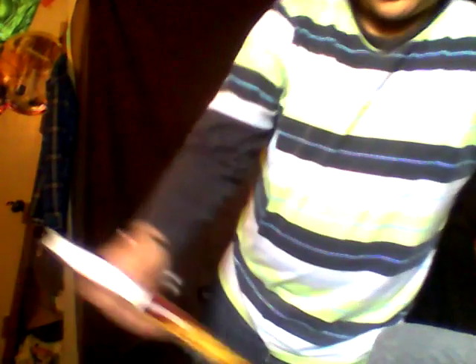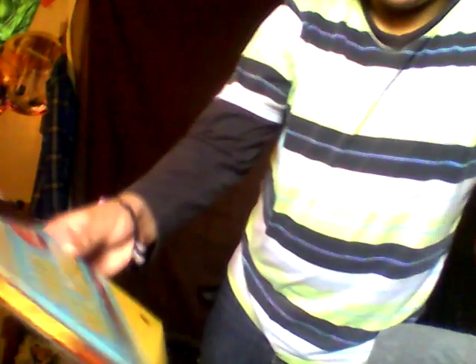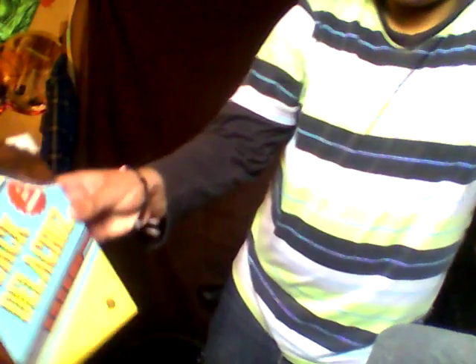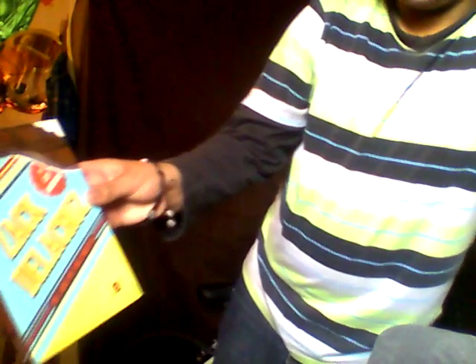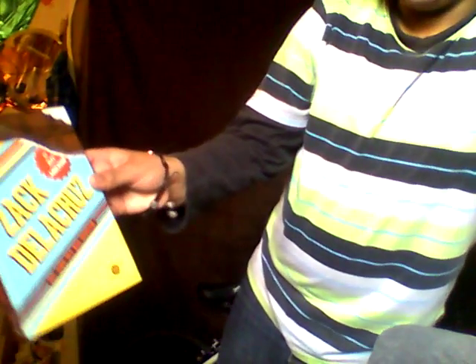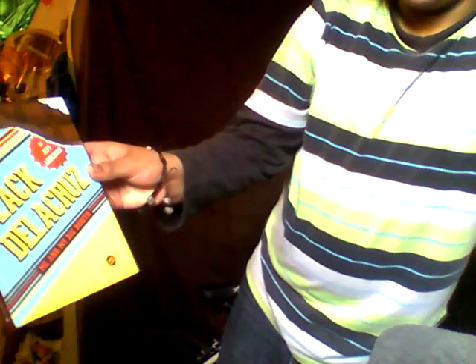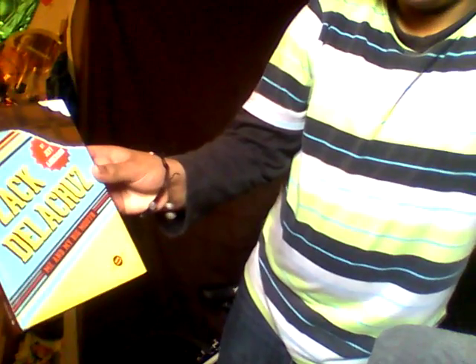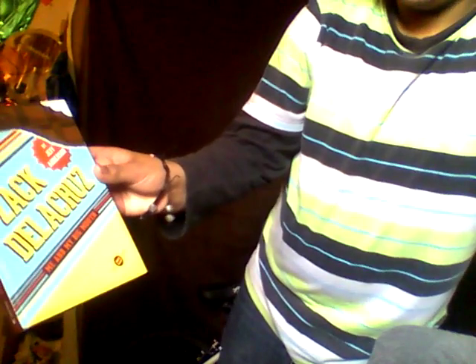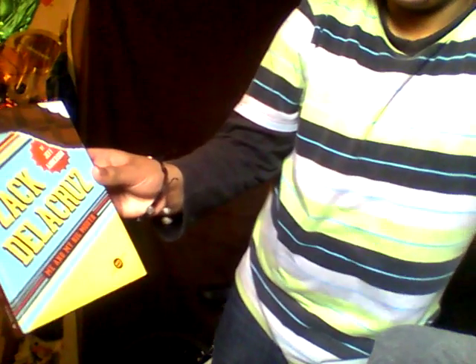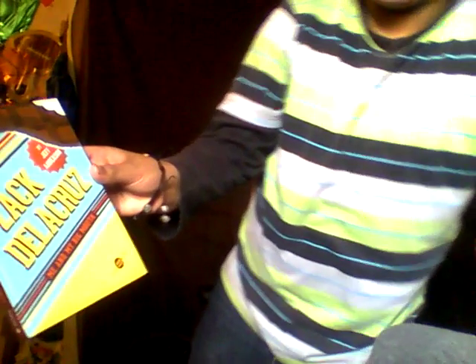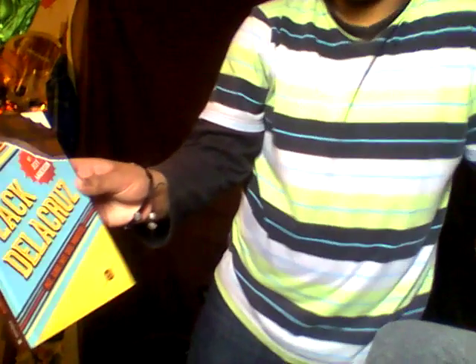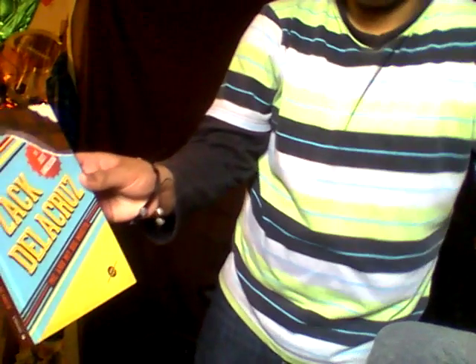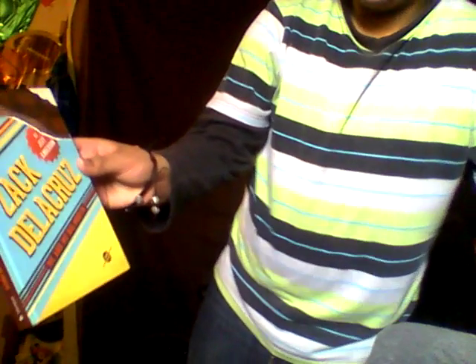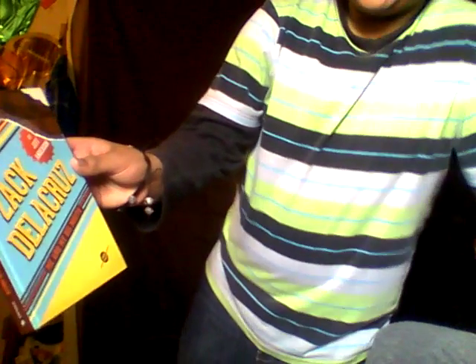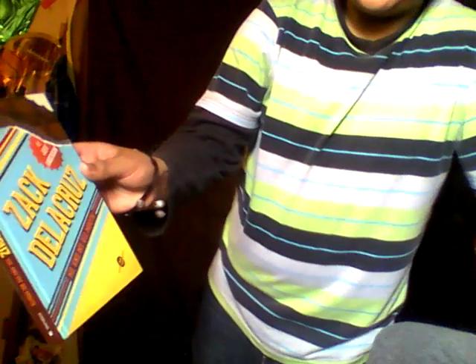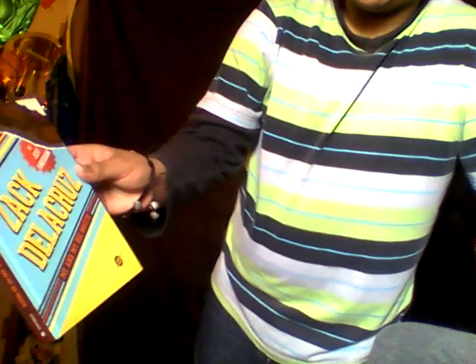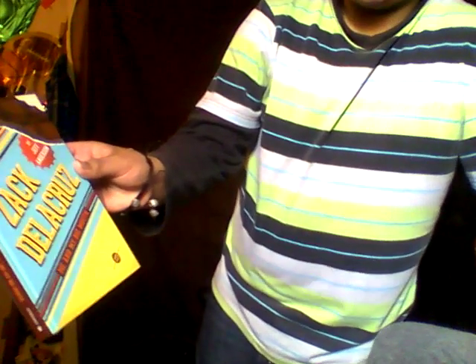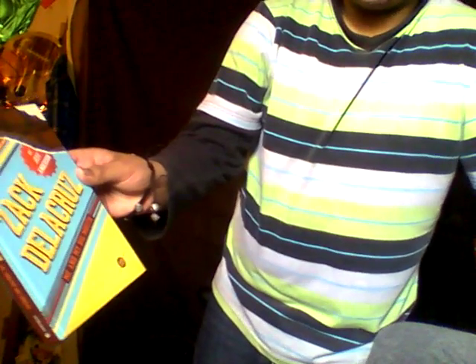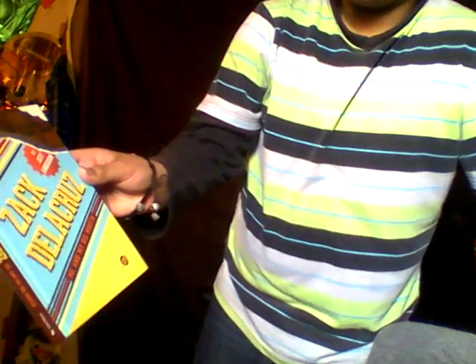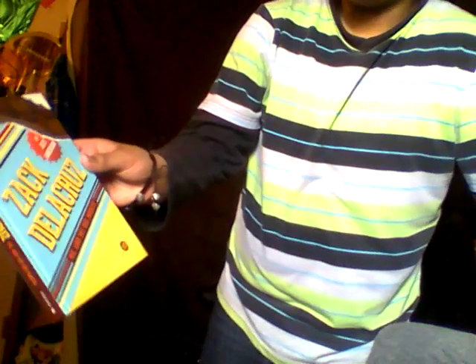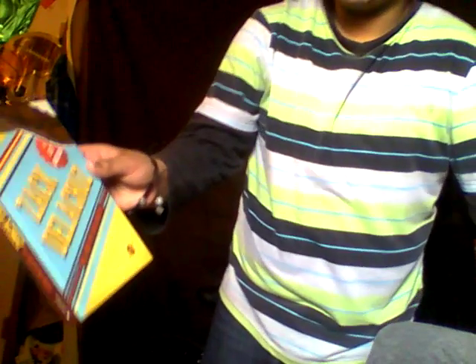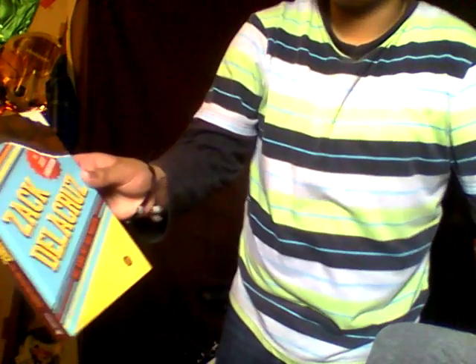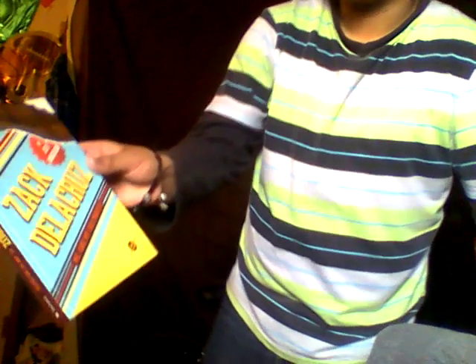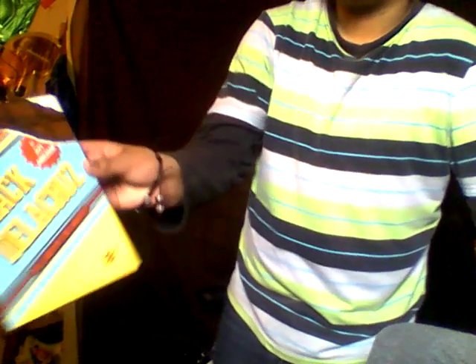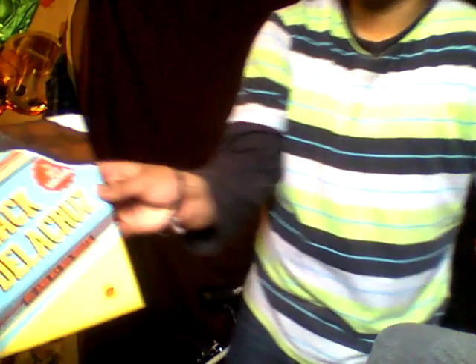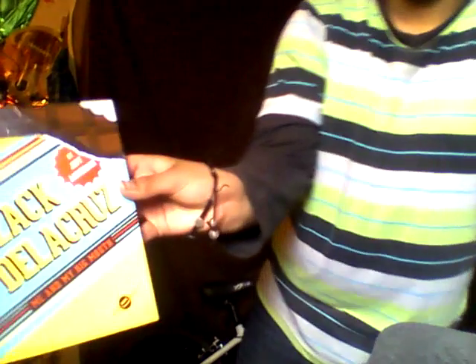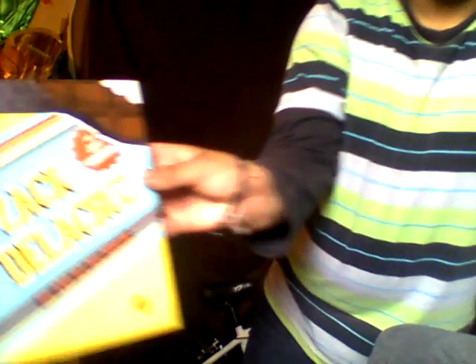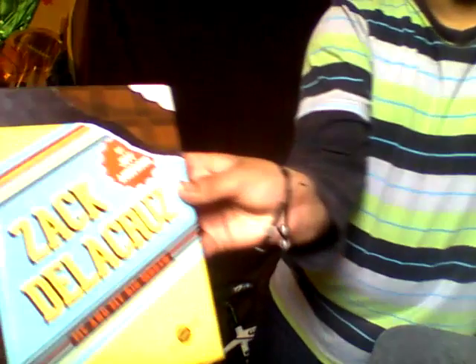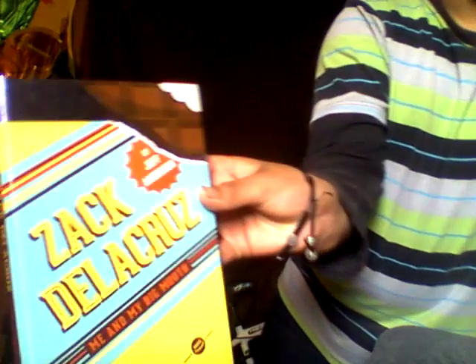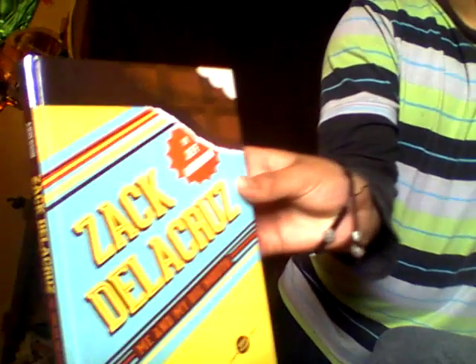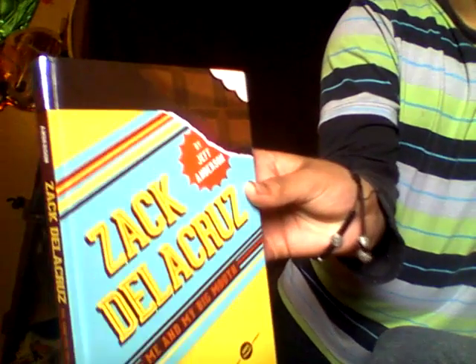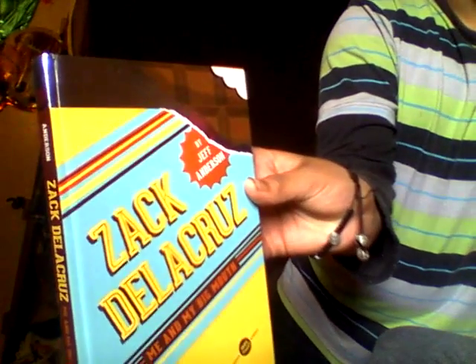And then I have Zach — I can't pronounce that — but it's called Me and My Big Mouth. I read a couple pages of it, it's very good, and I recommend you read it.